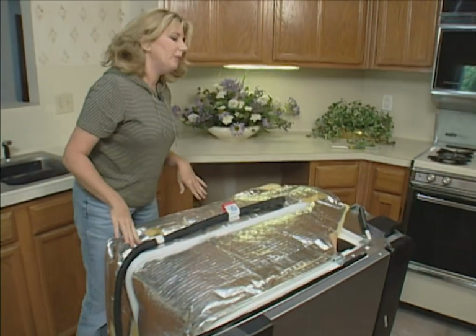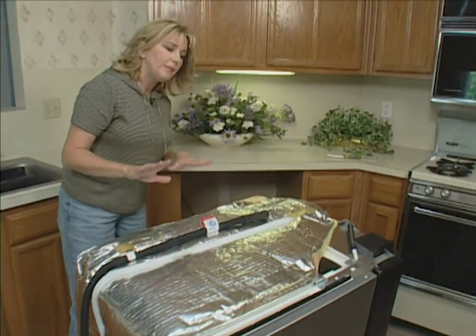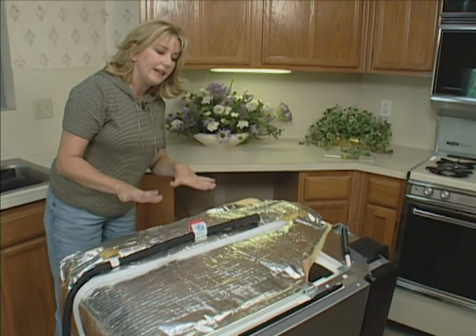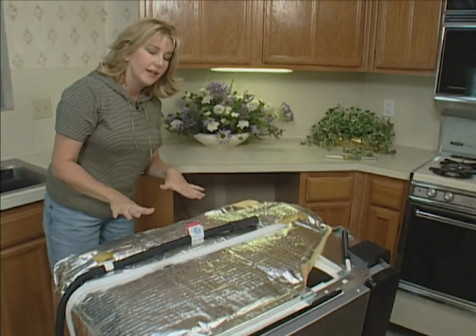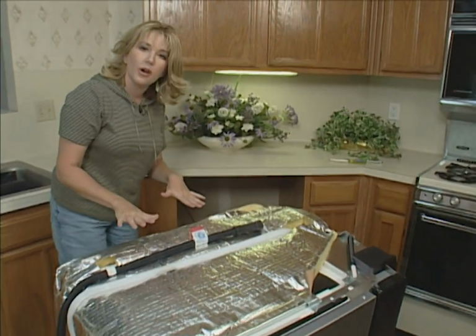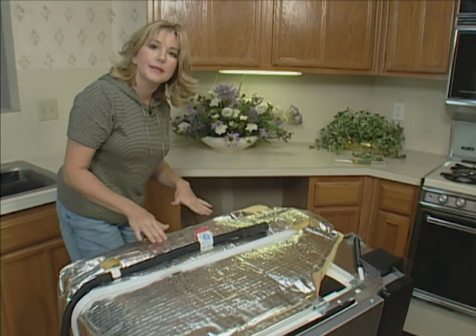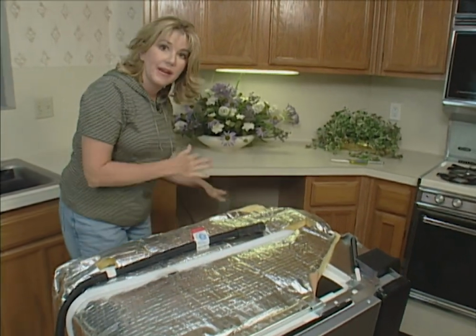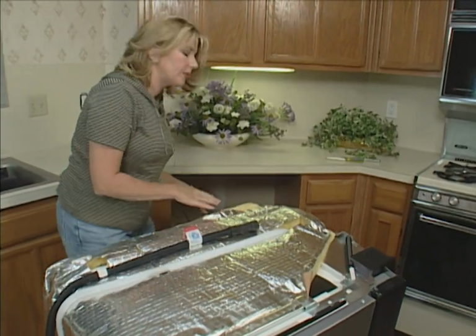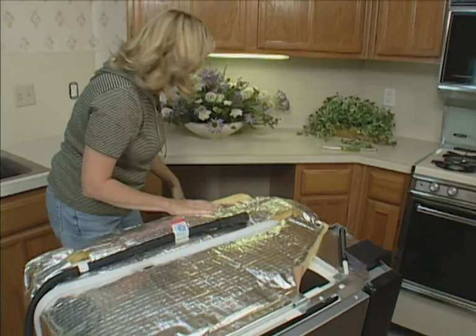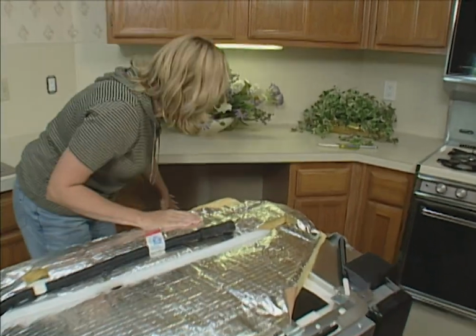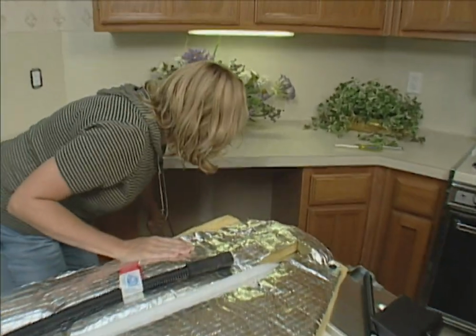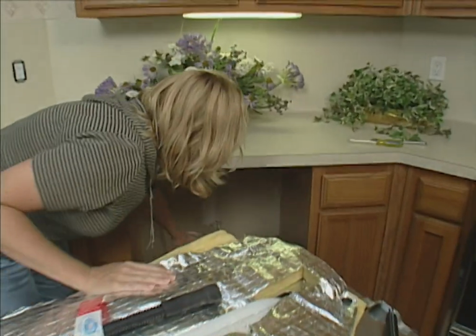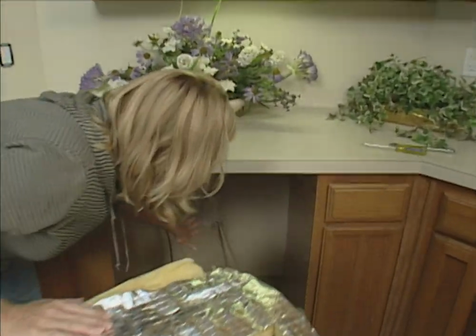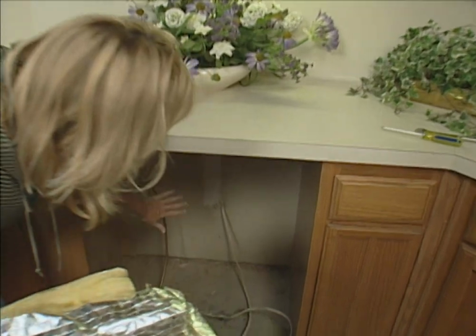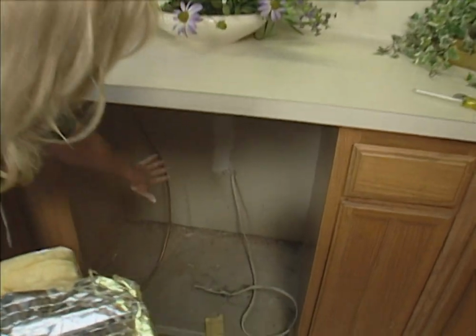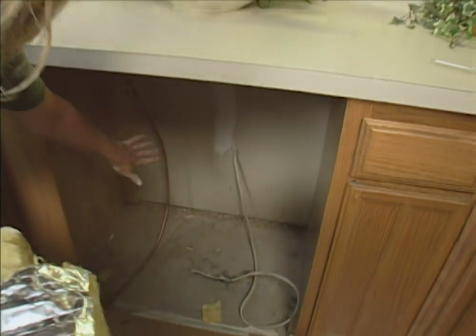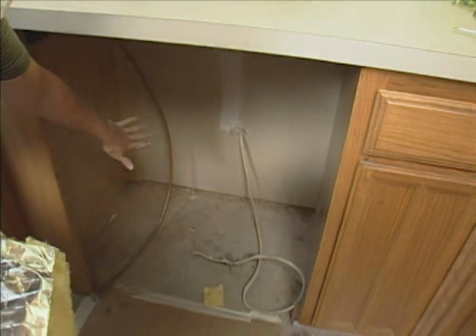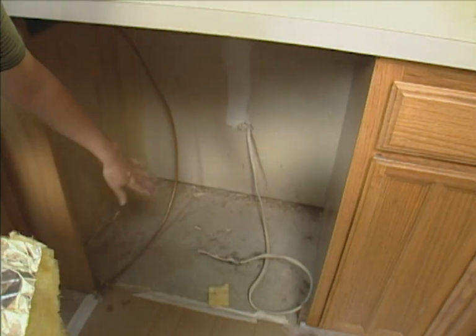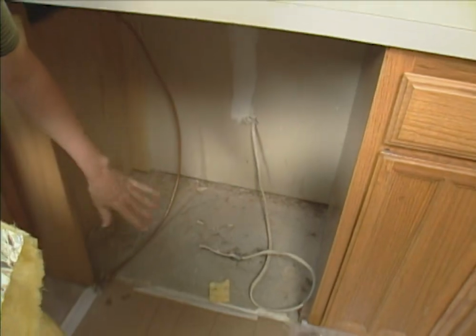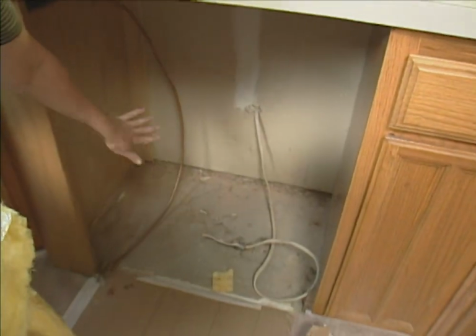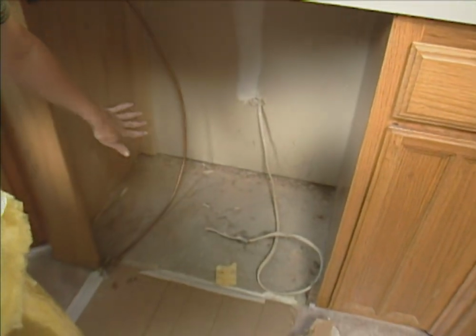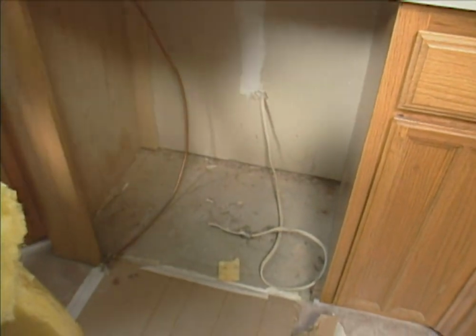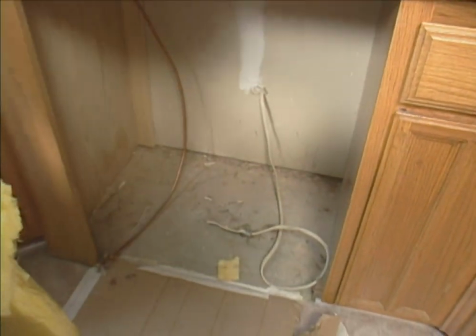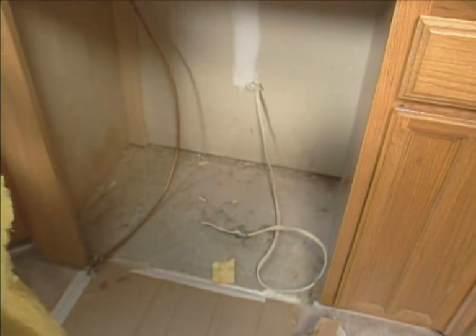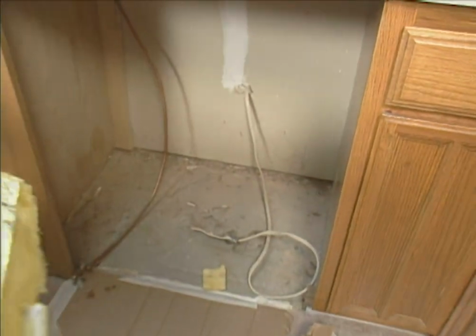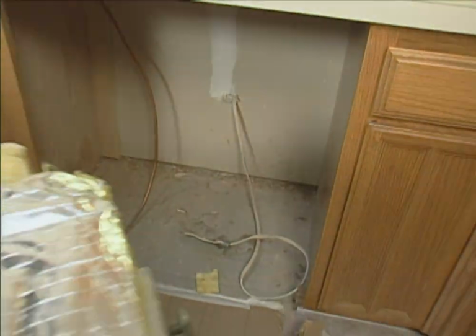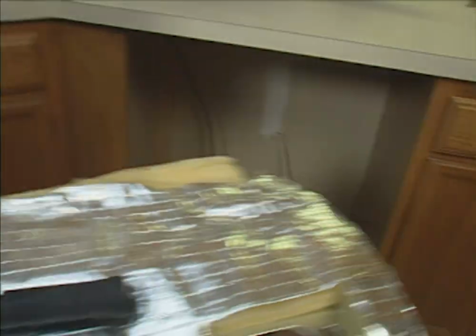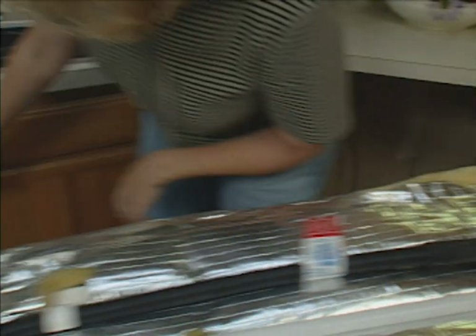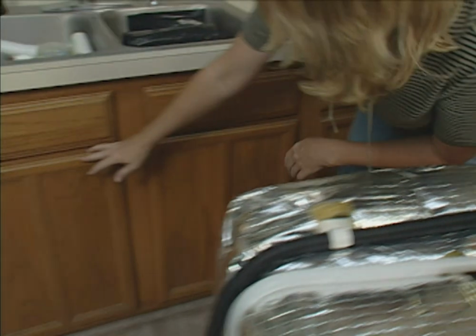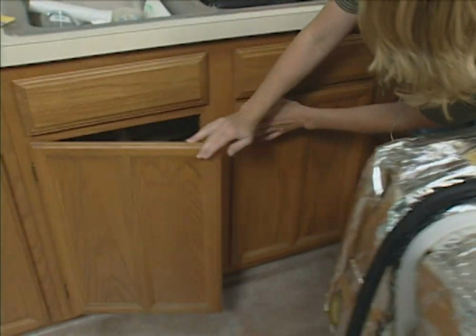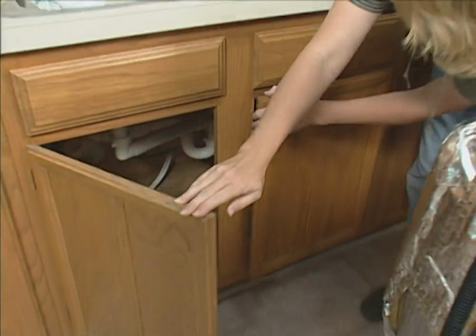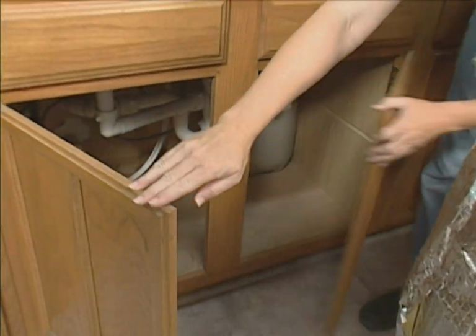Before I begin the installation process, I'm going to make sure that there aren't any leaks. Check where the old dishwasher was to make sure that the floor is not damp or there are no rust spots. Then do the same thing under the sink.